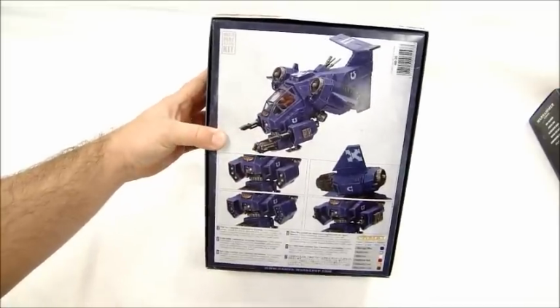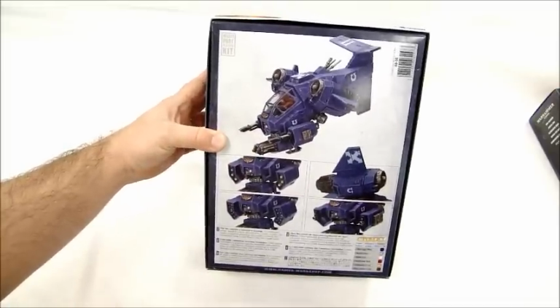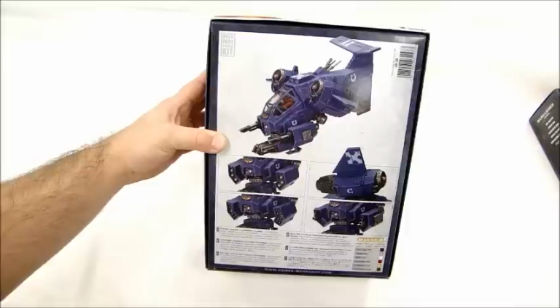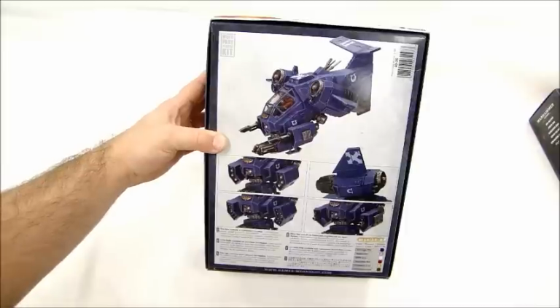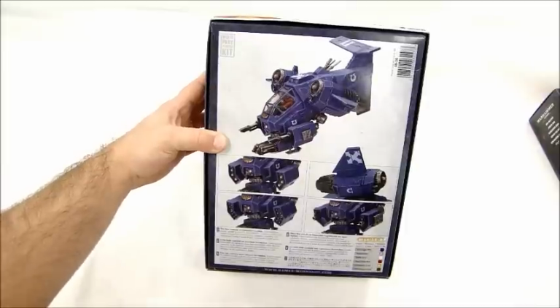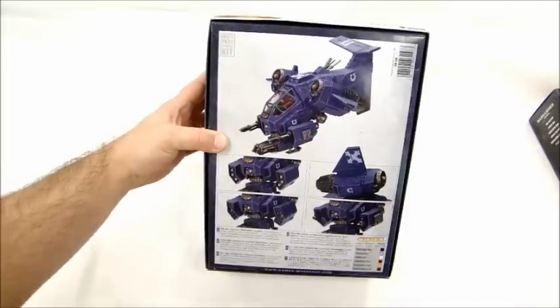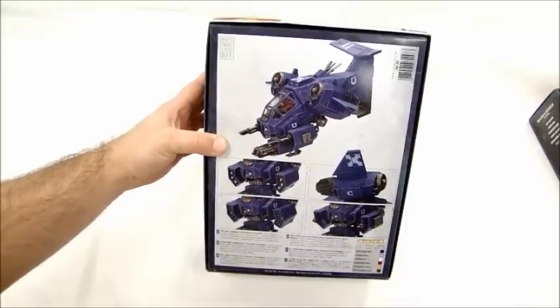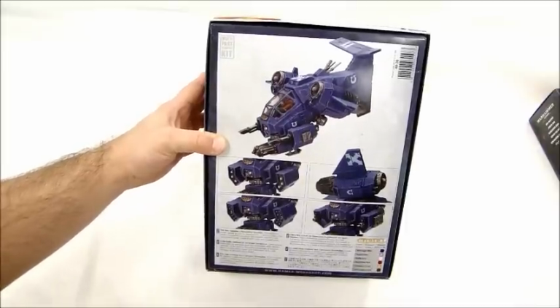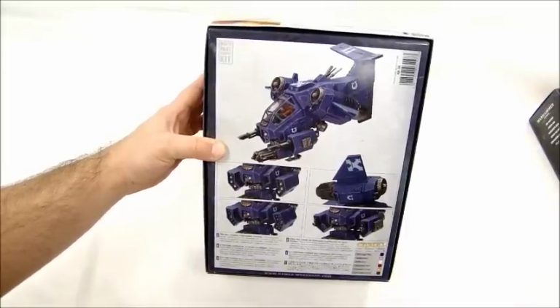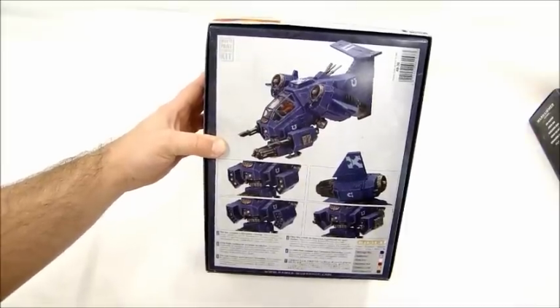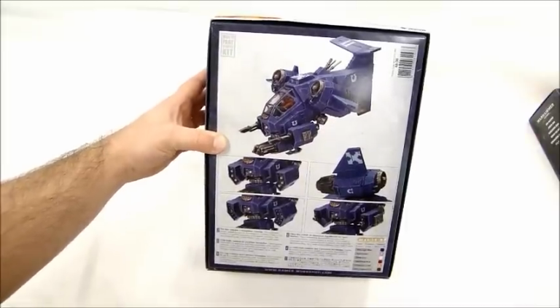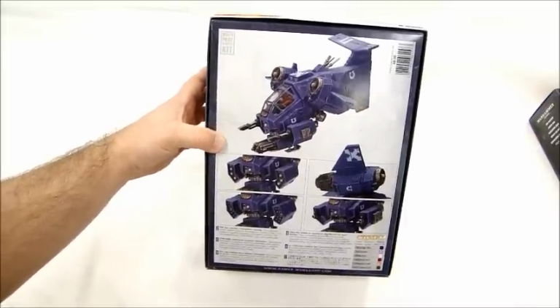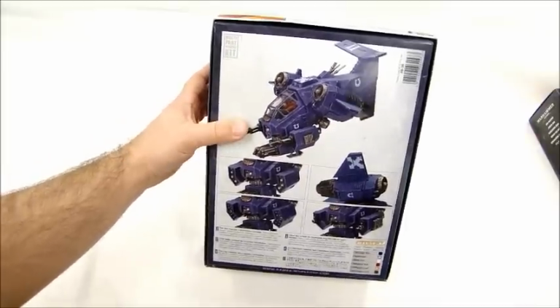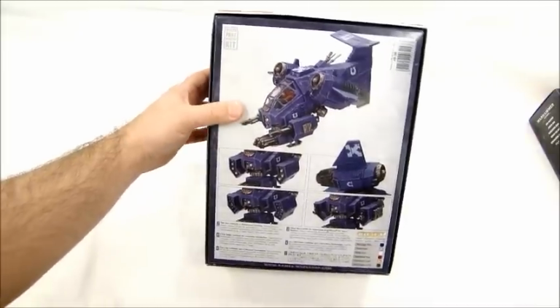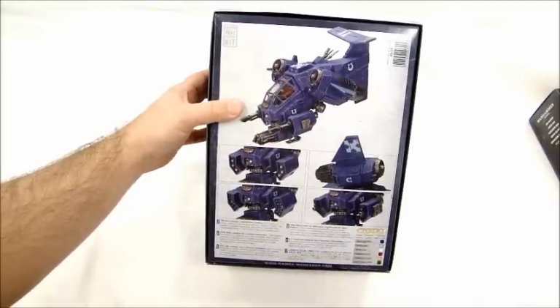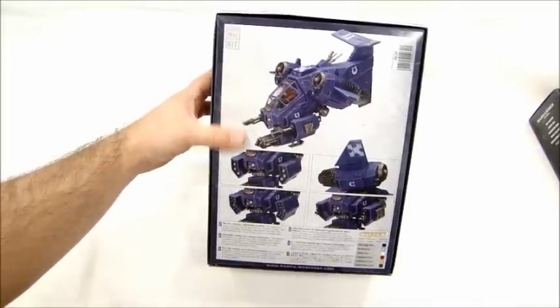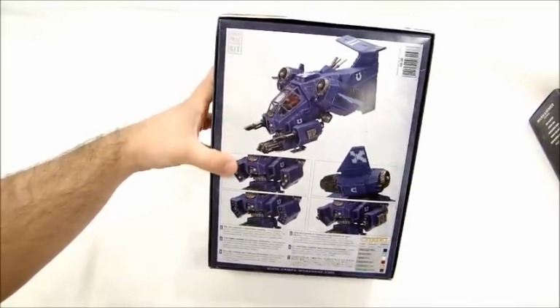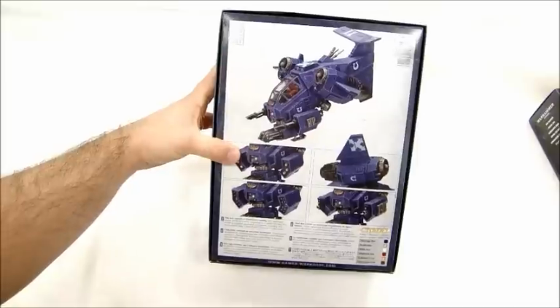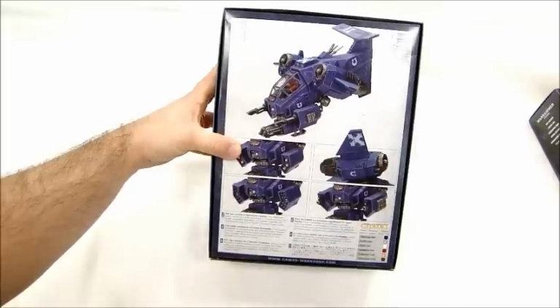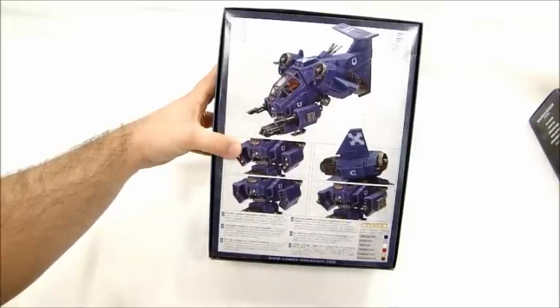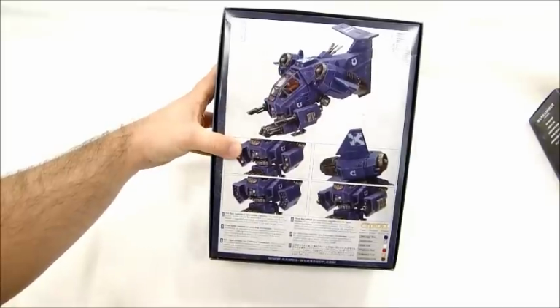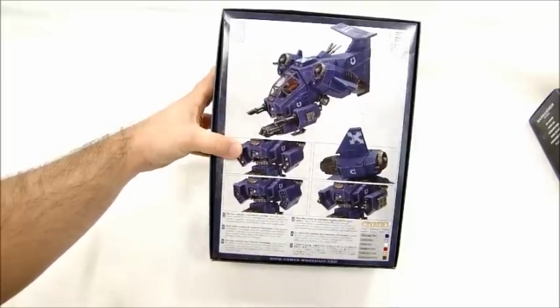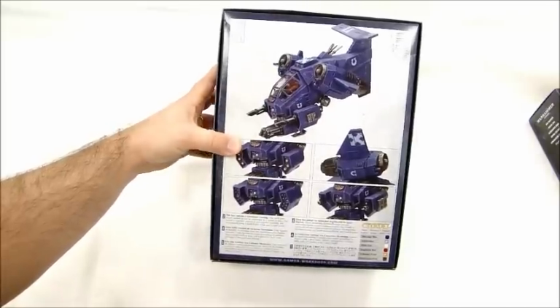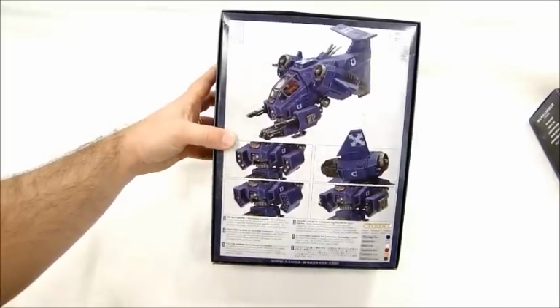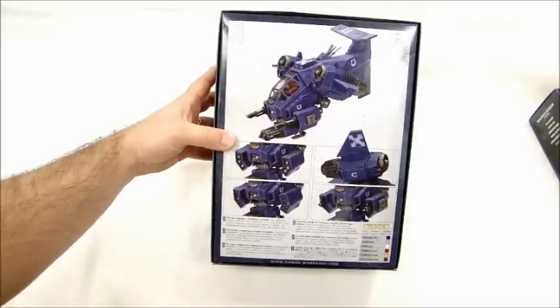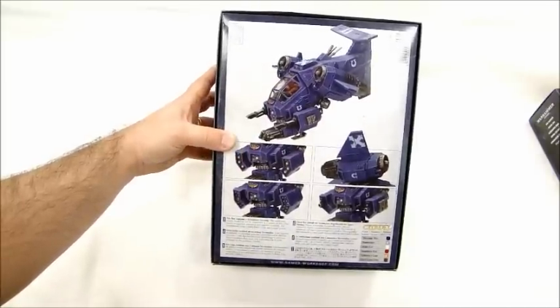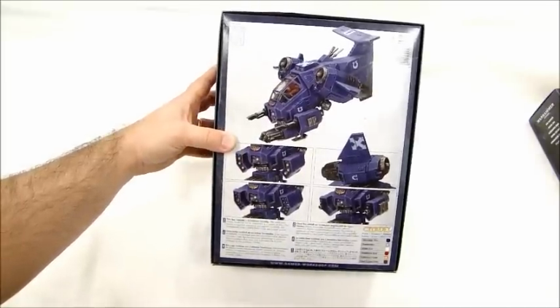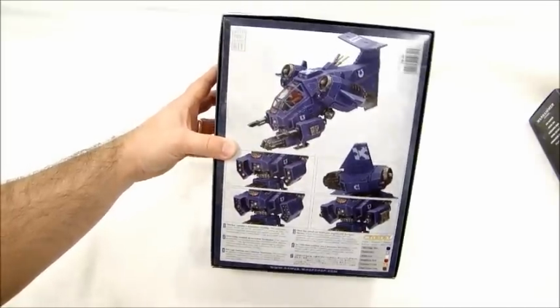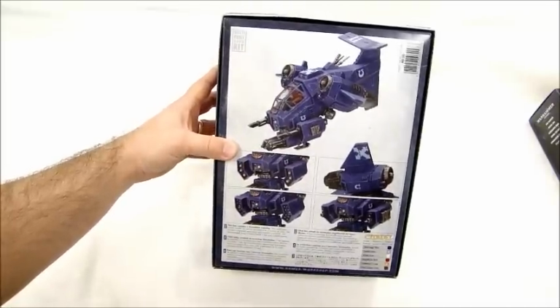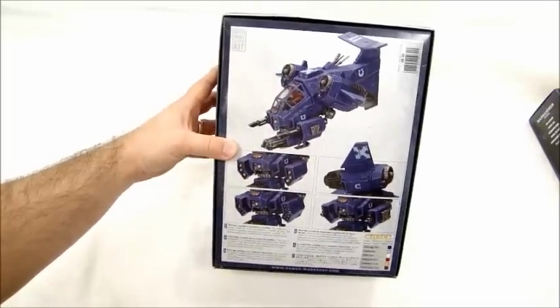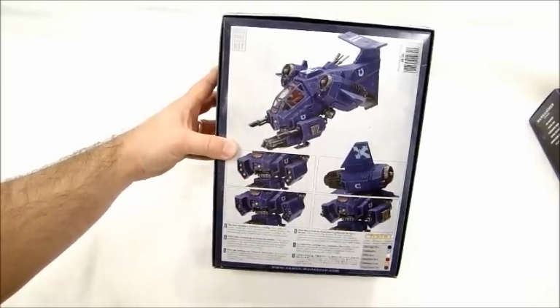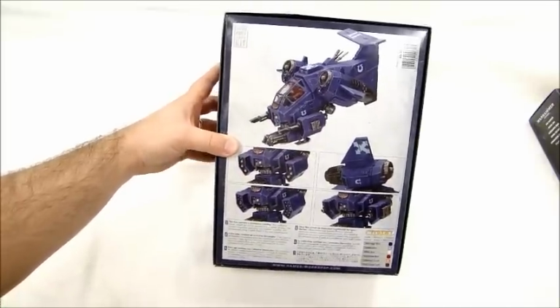They look pretty beefy on there. I wish it could be side-cannon, side-bolted. But no, this is just for Space Marines — Space Marines only. They cried for far too long, now they got their own ship. So what do you think of it so far?